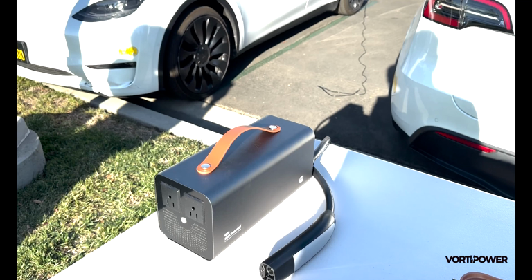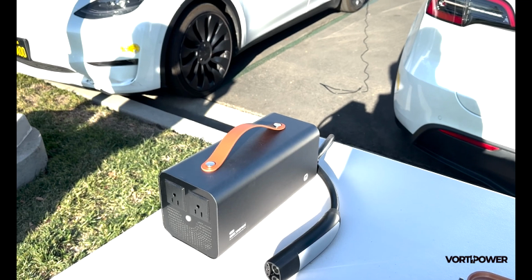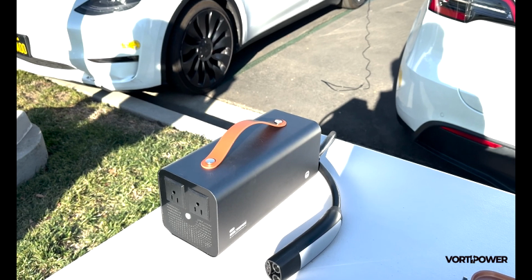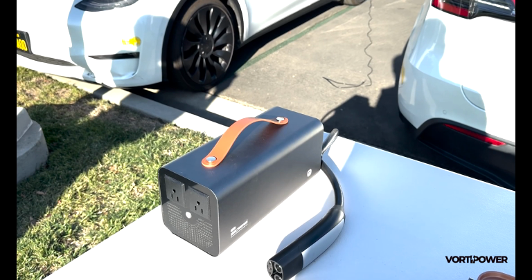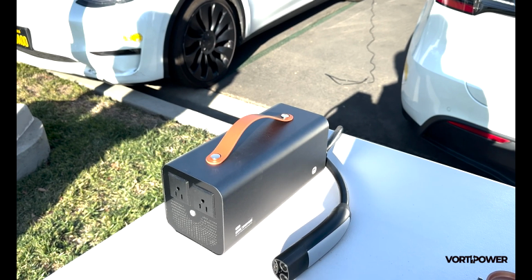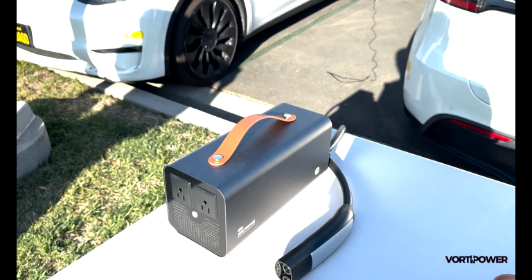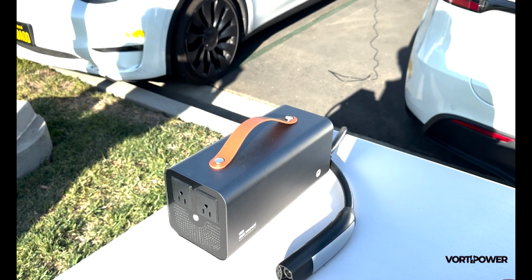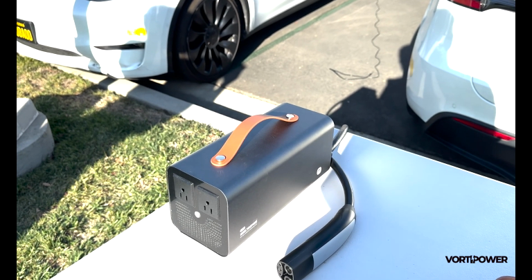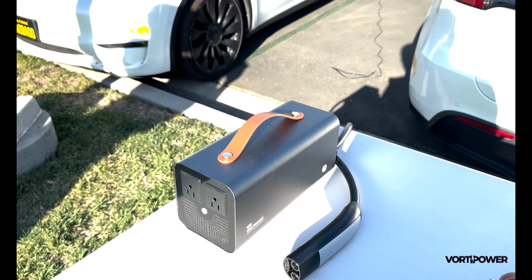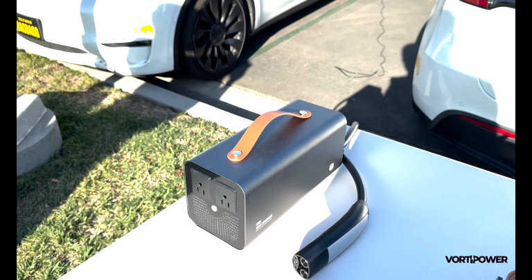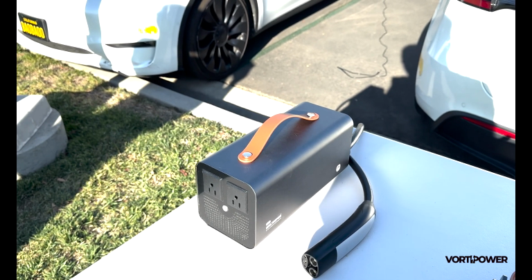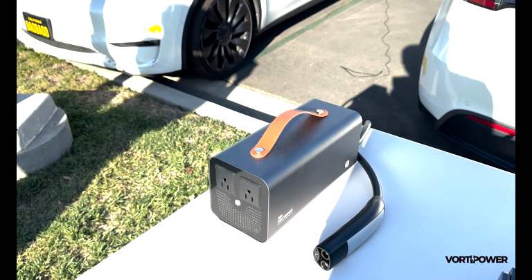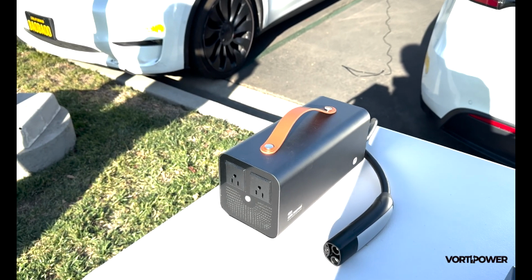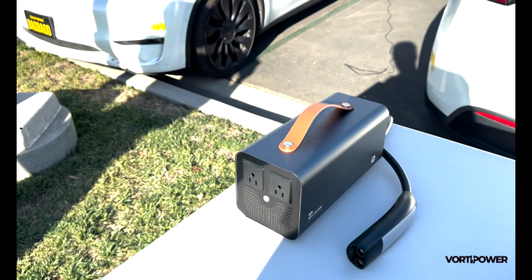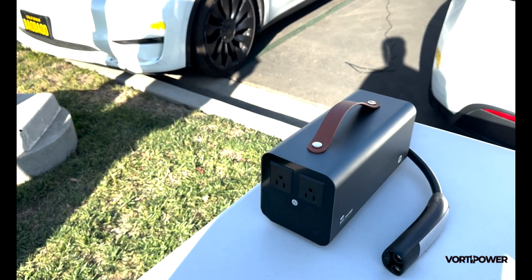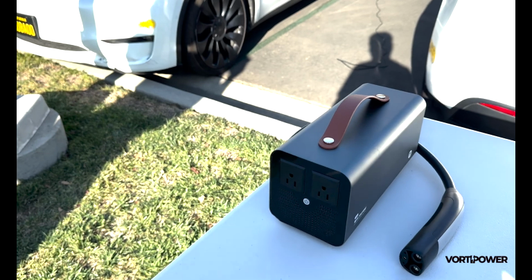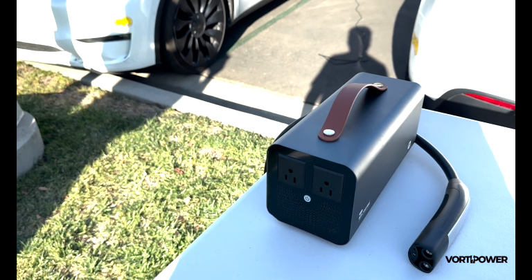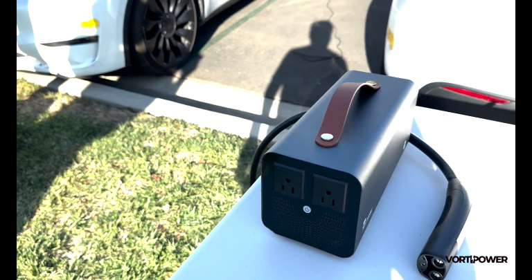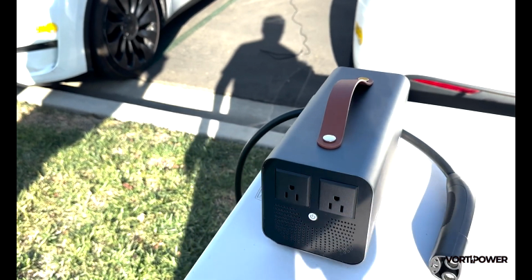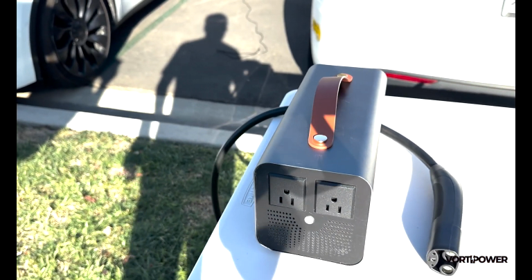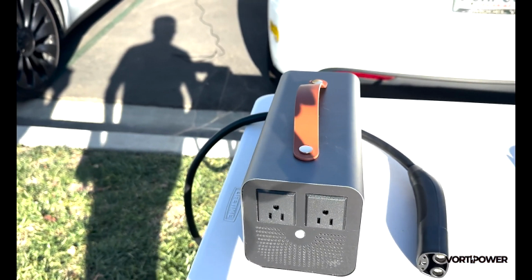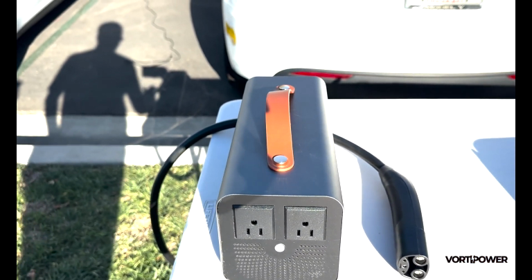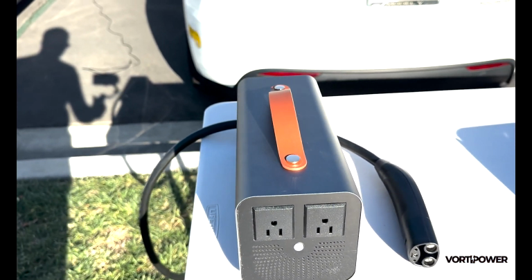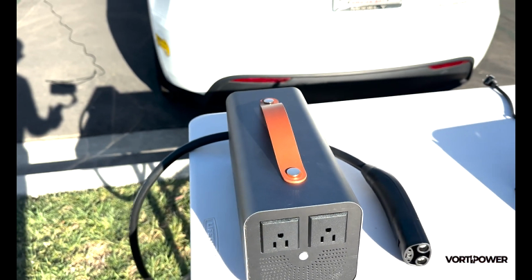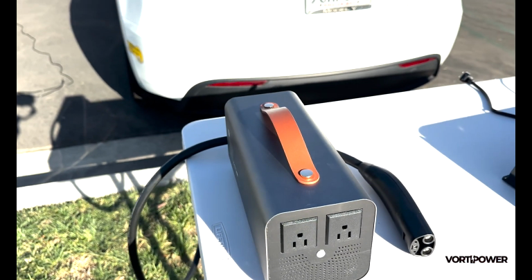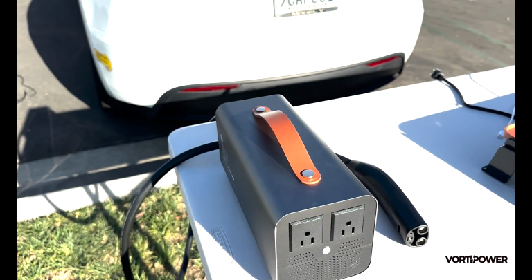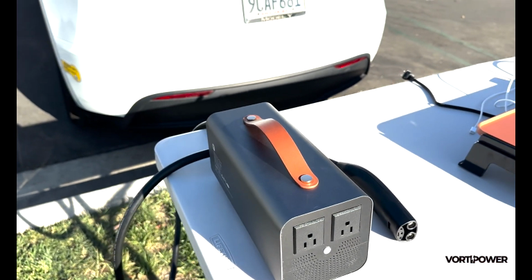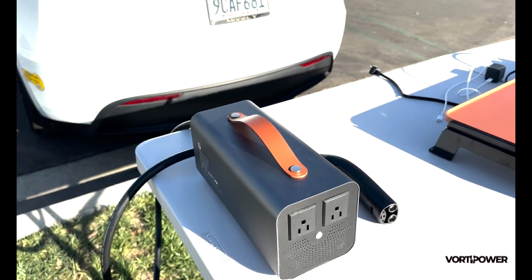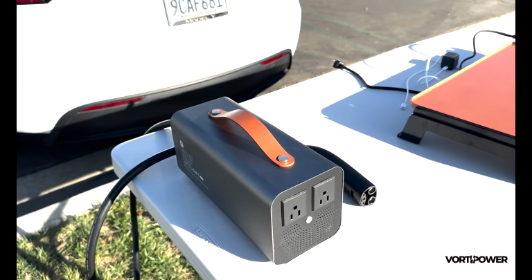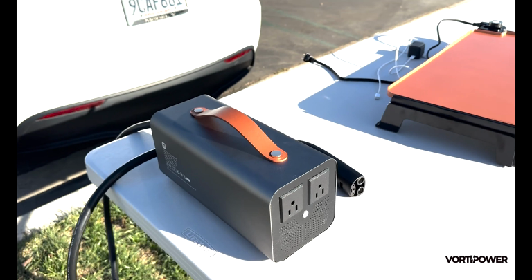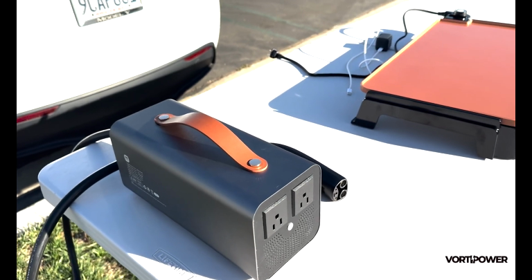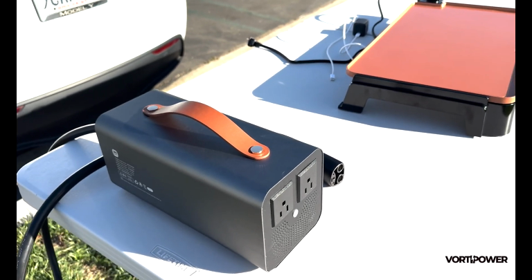This is Vultipower PowerShare, the Tesla compatible mobile power station designed for convenience, versatility, and reliability in your outdoor adventures and work tasks.